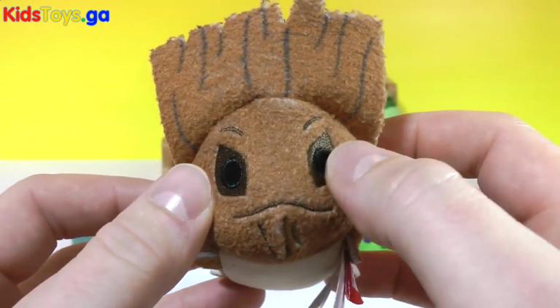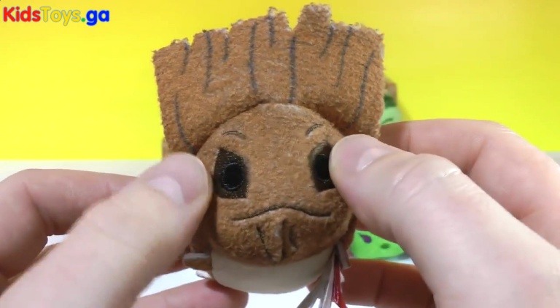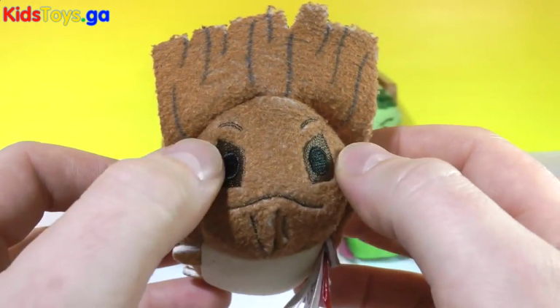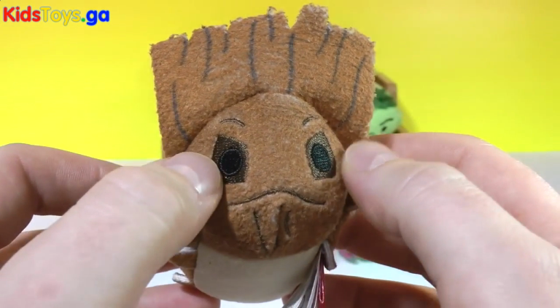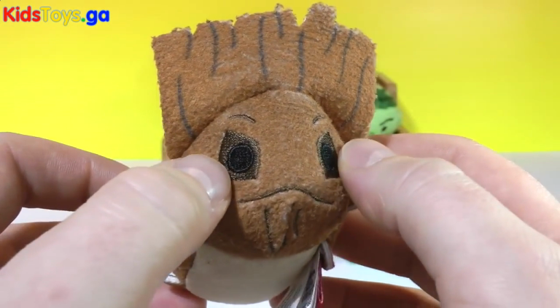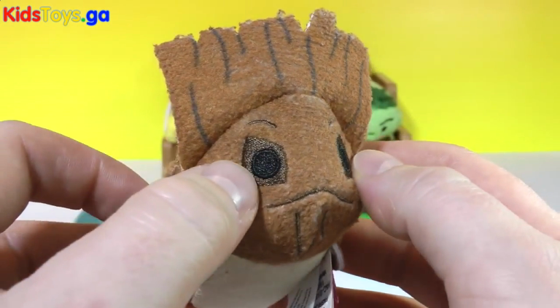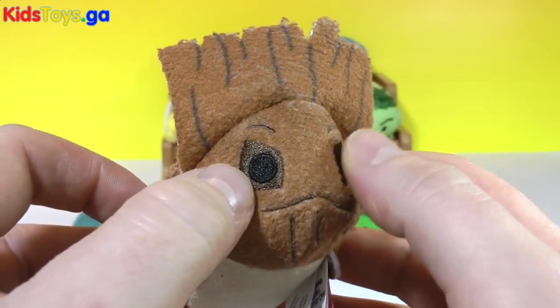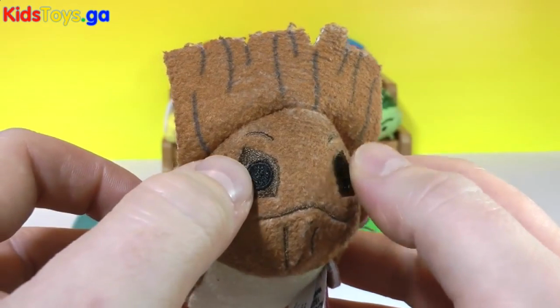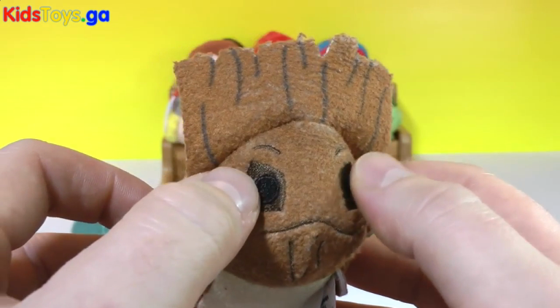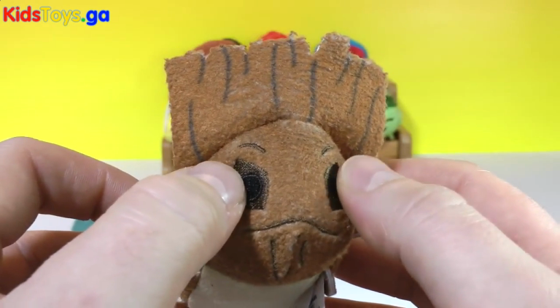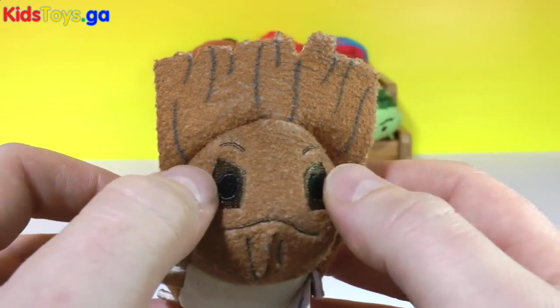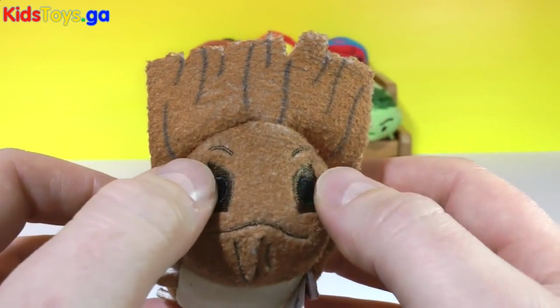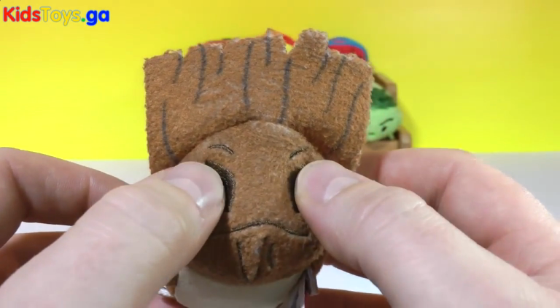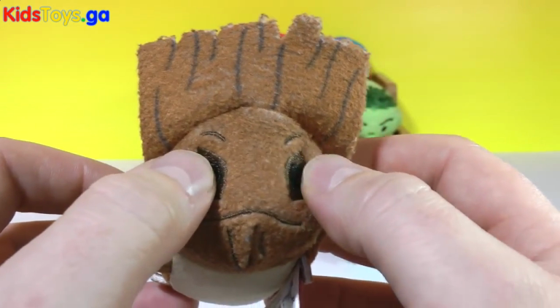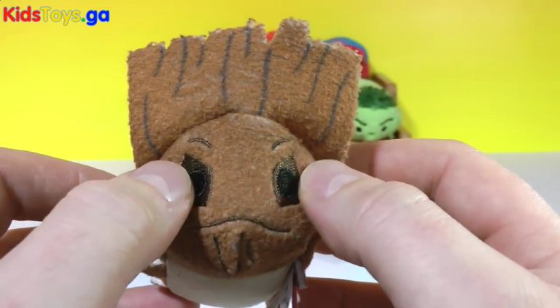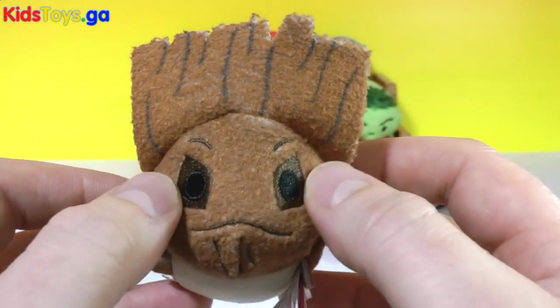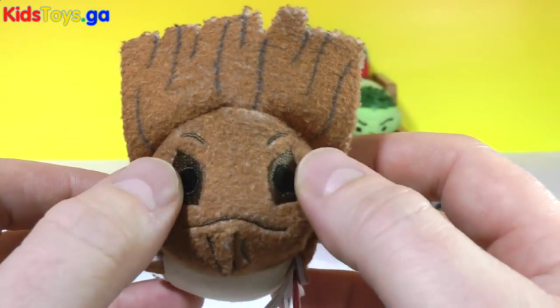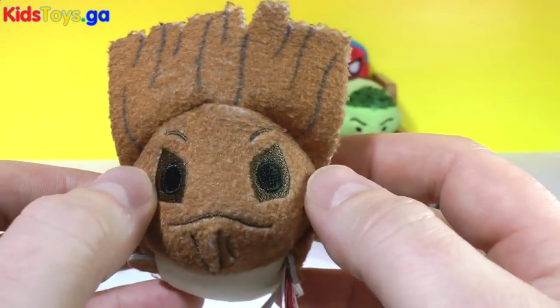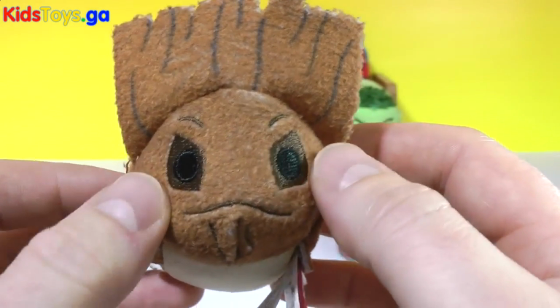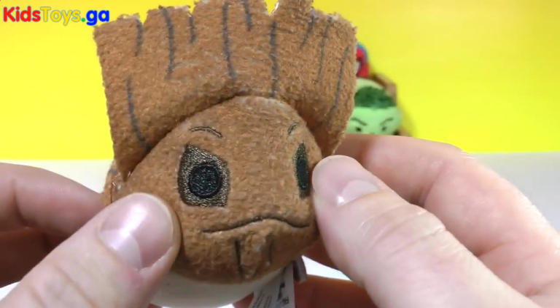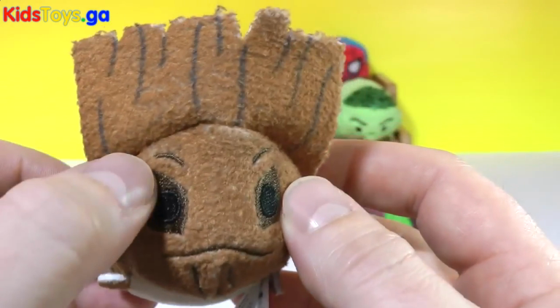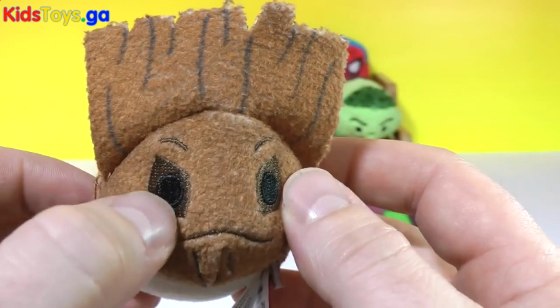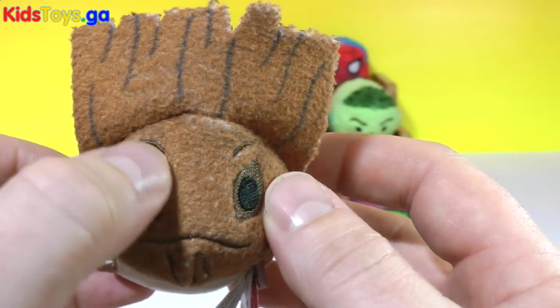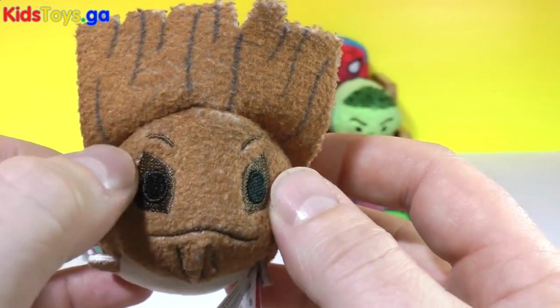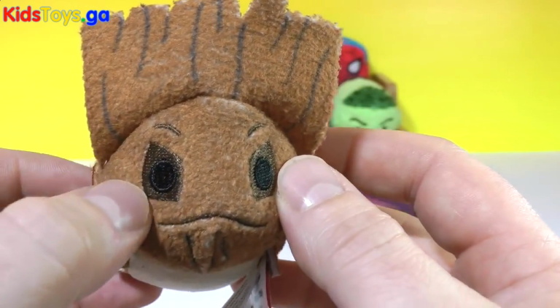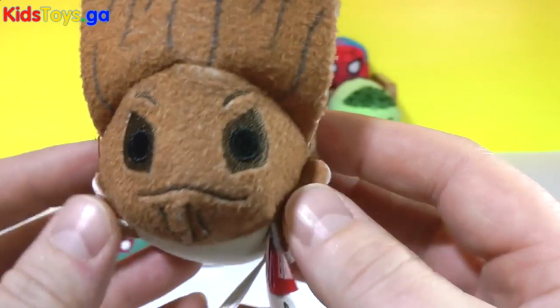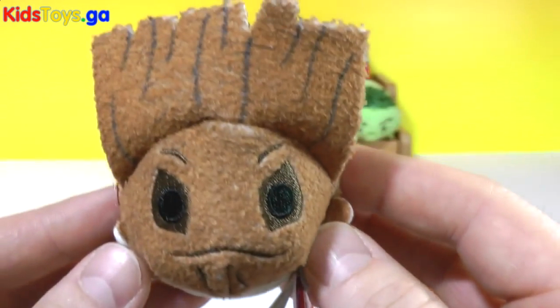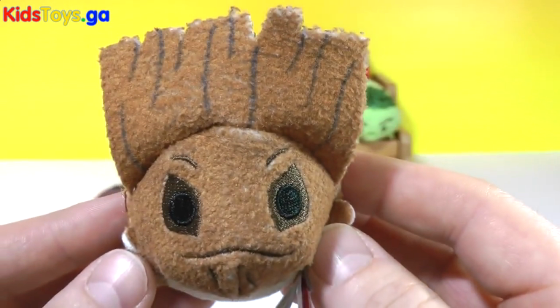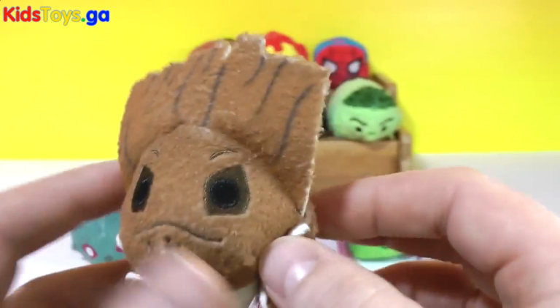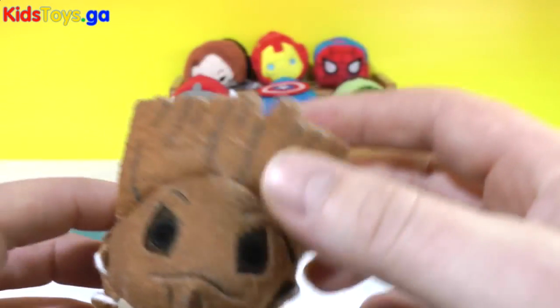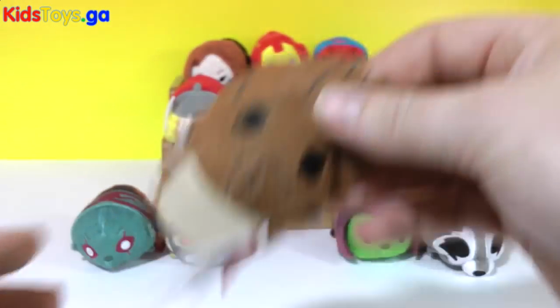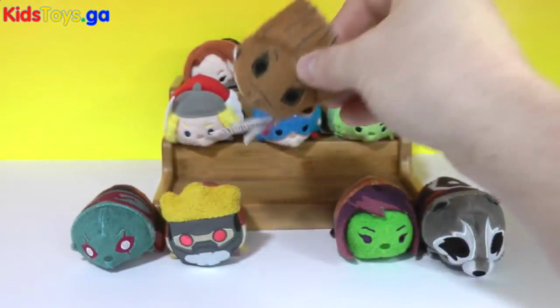He has stitched-in nice cool eyes too — they're not just painted on or colored on but stitched all the way around. Nice touch. I am Groot.